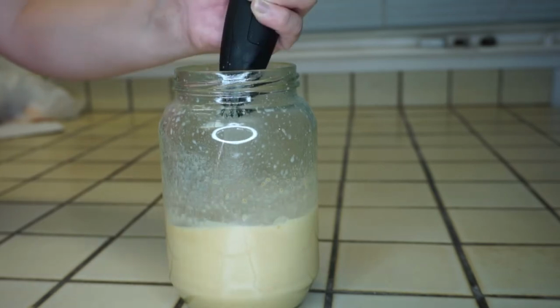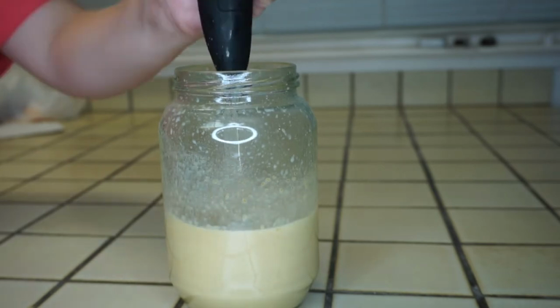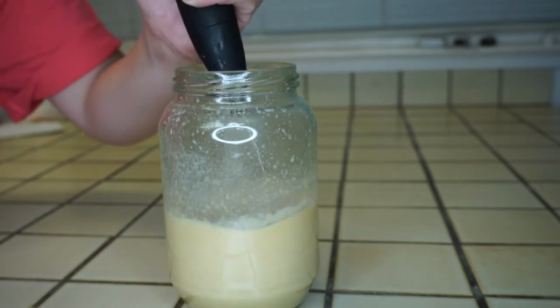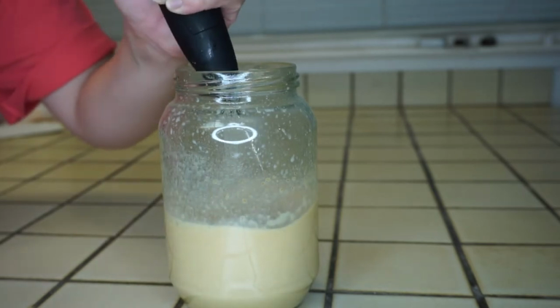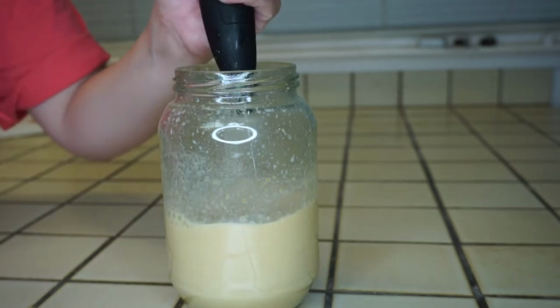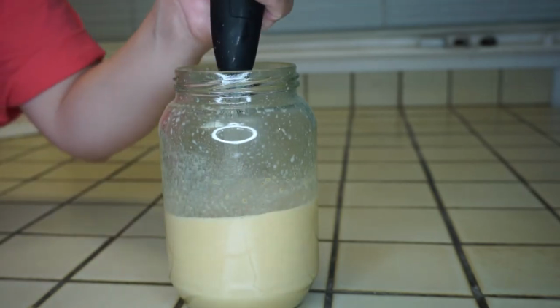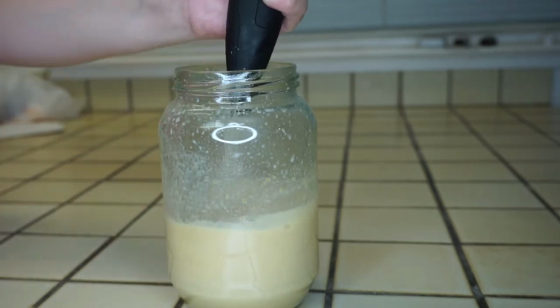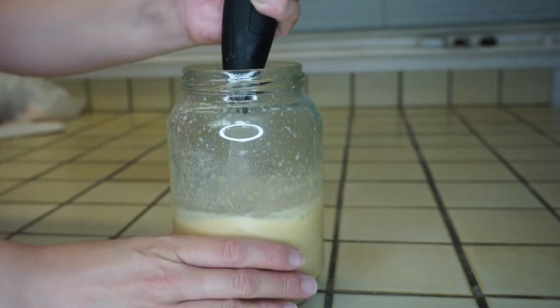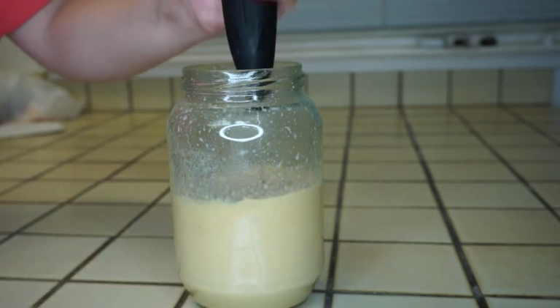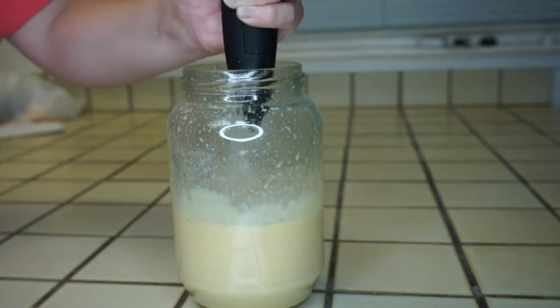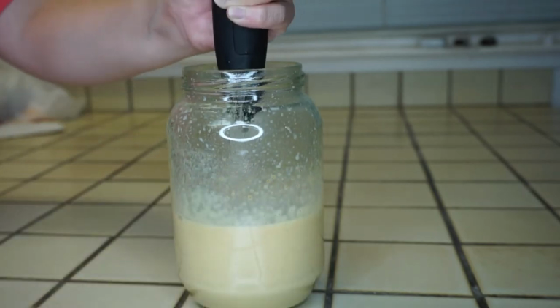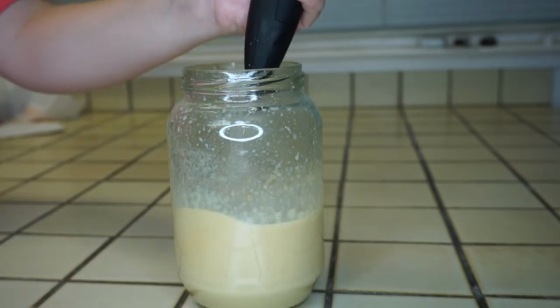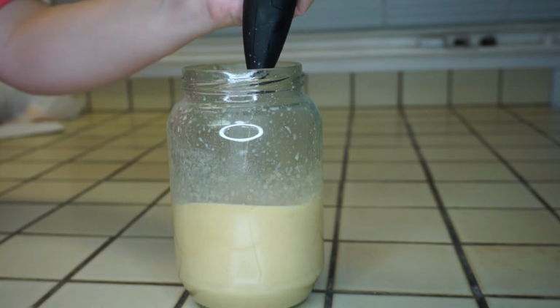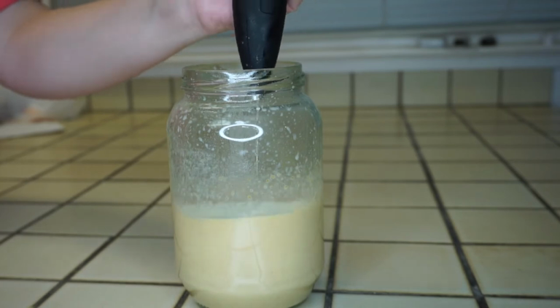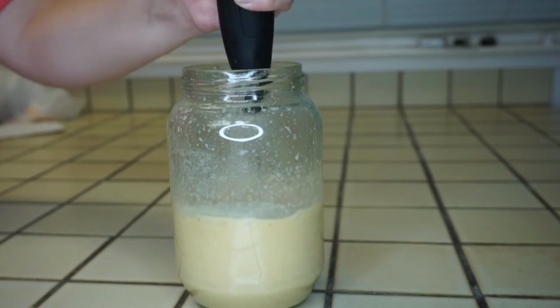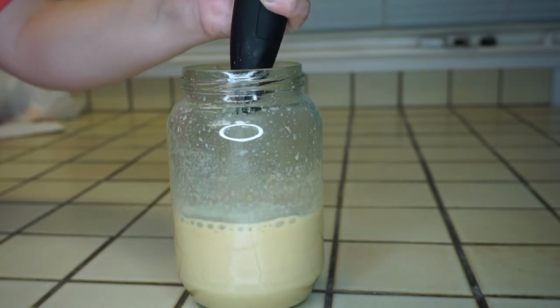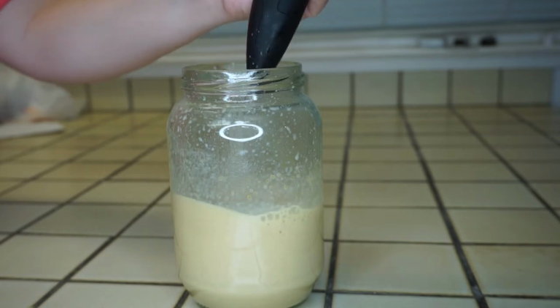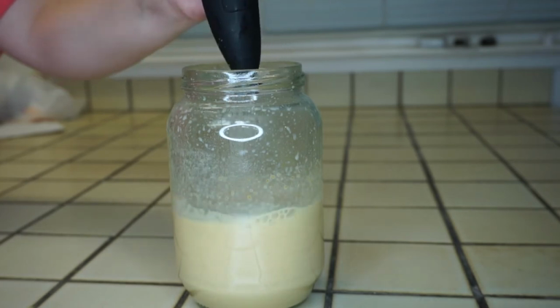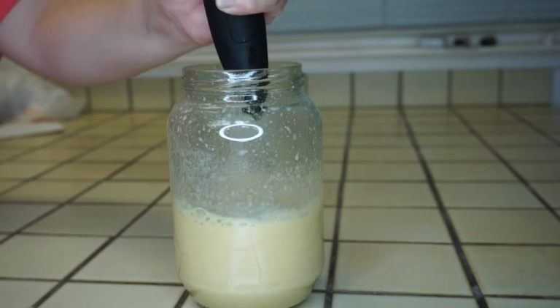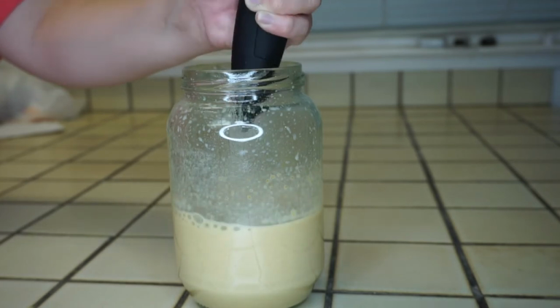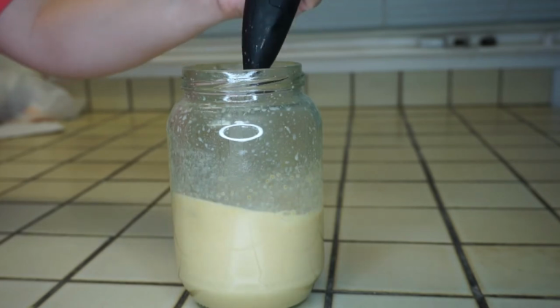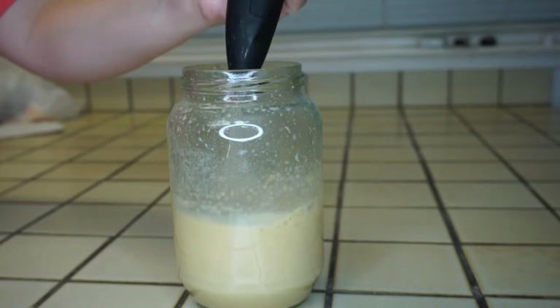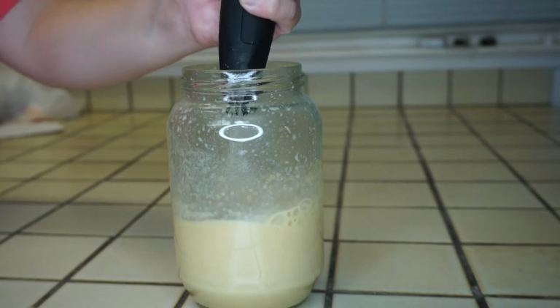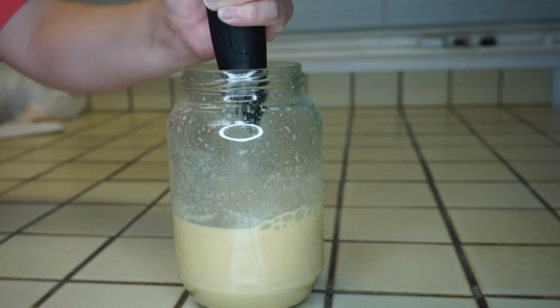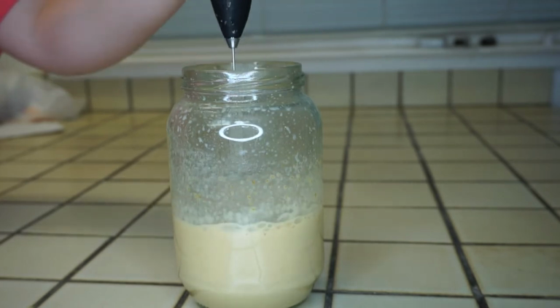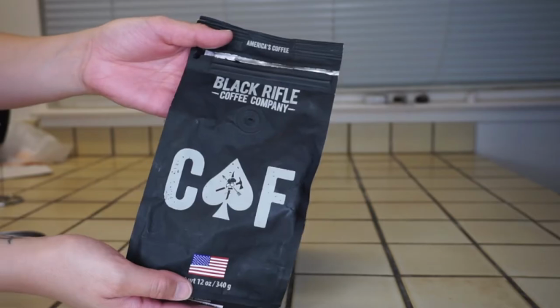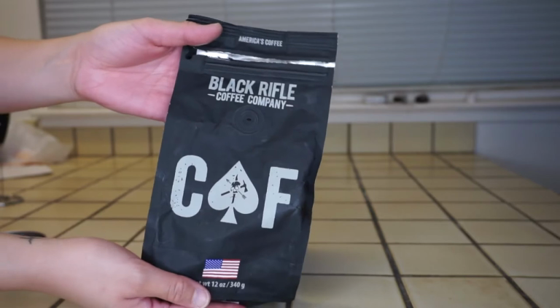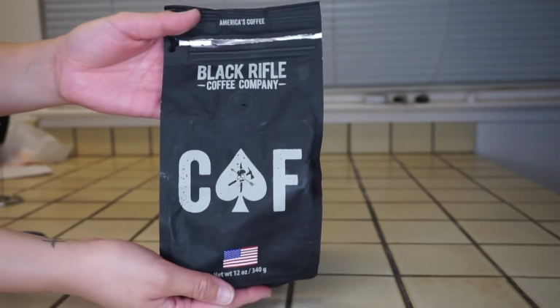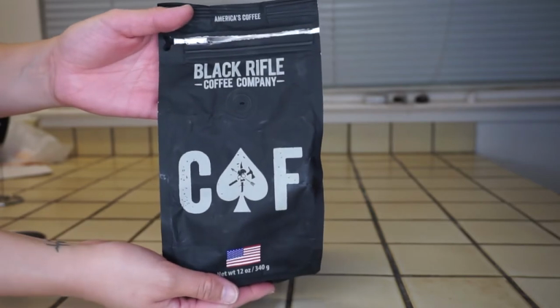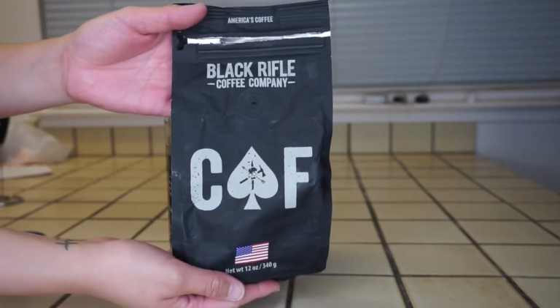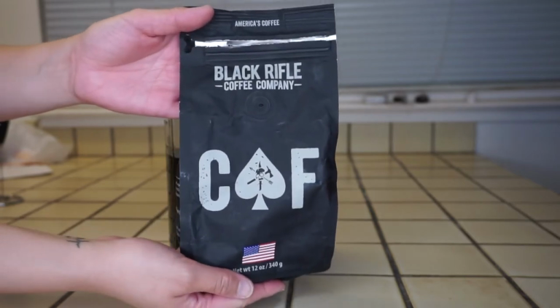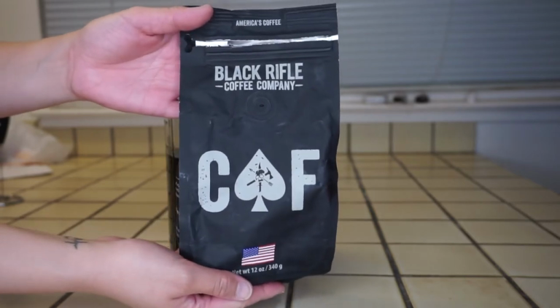Tilt the froth mixer at an angle and move it up and down depending on how frothy you want your pumpkin cold foam to be. Just use the froth mixer longer for more foam — if you don't want it that foamy, then just don't use it that long.